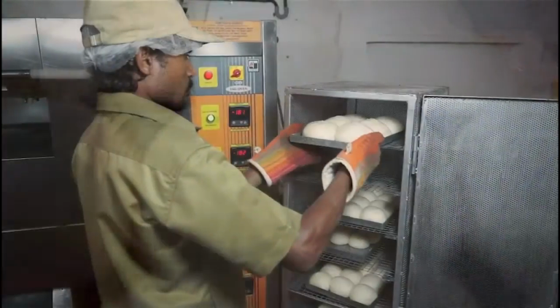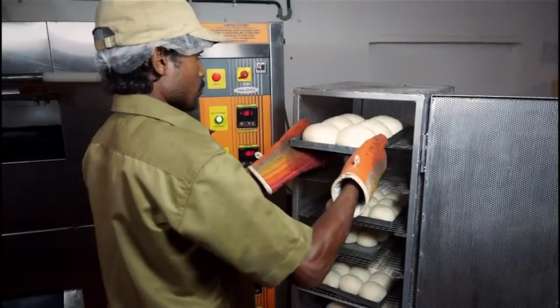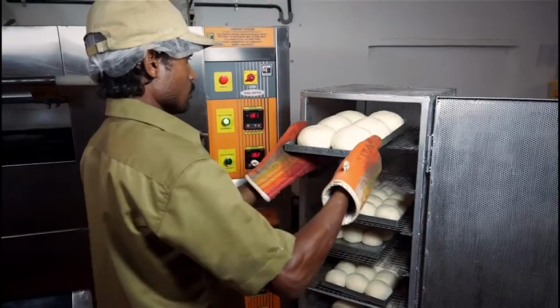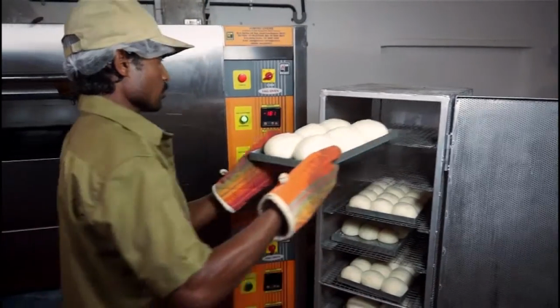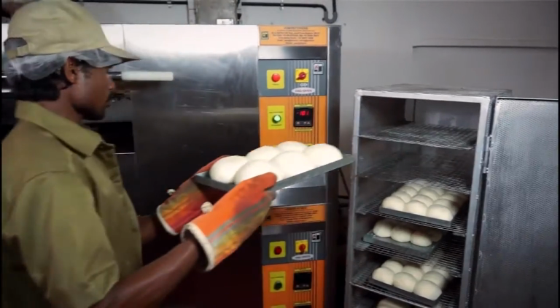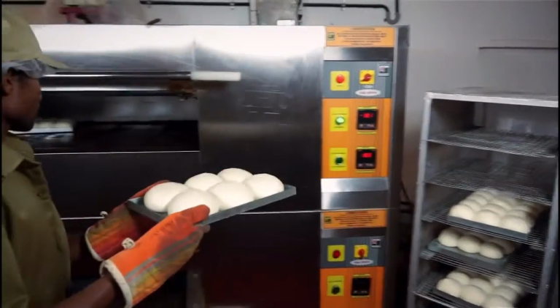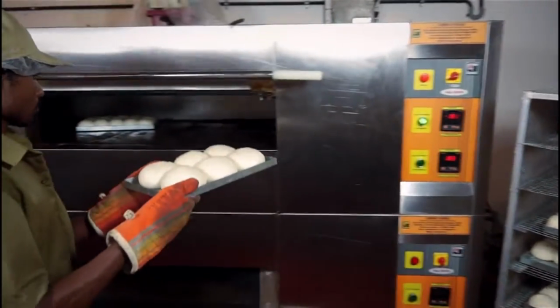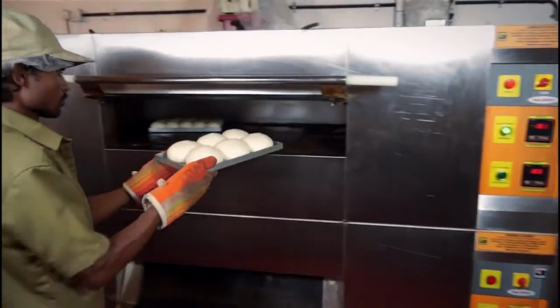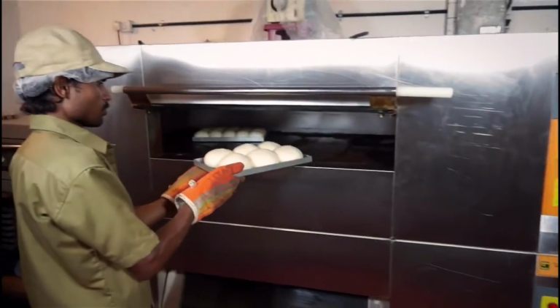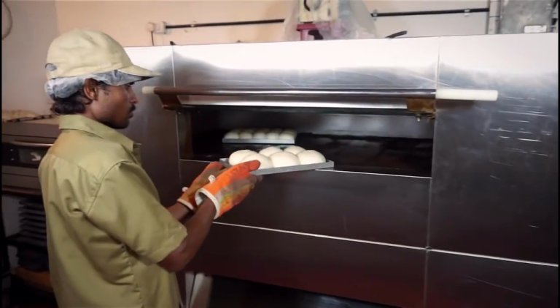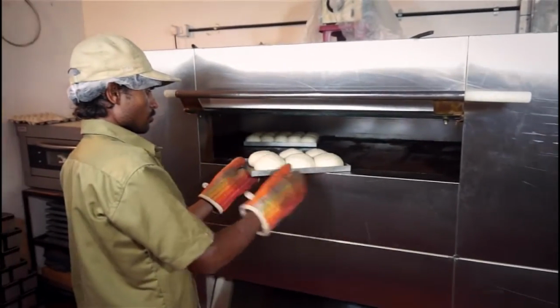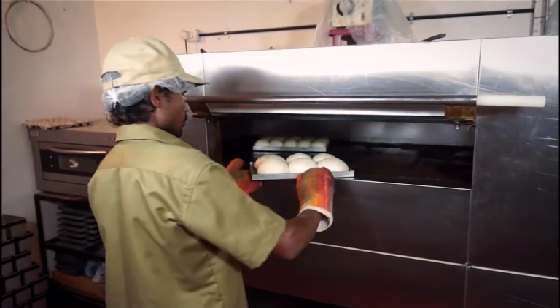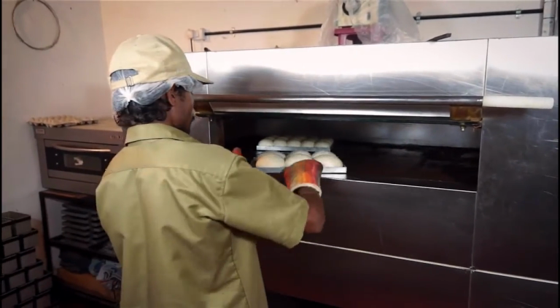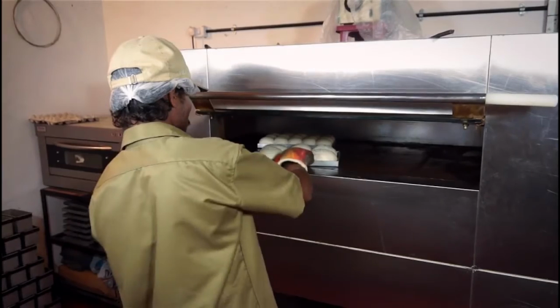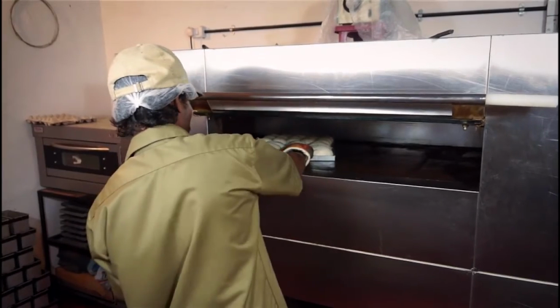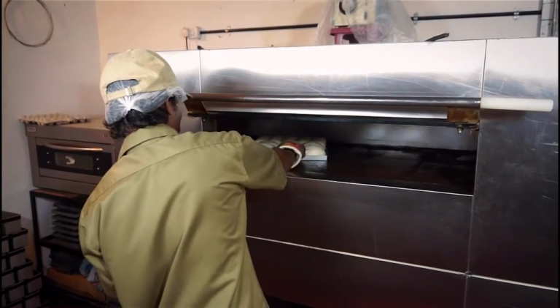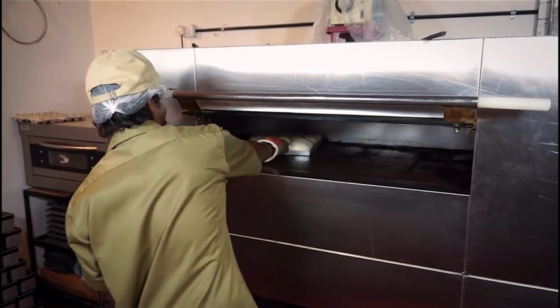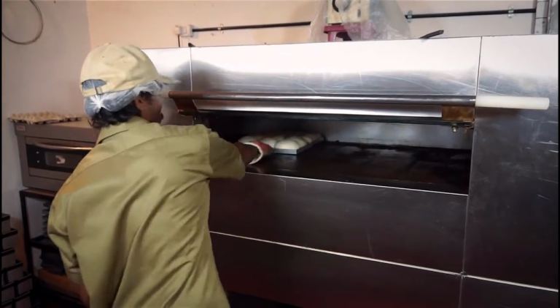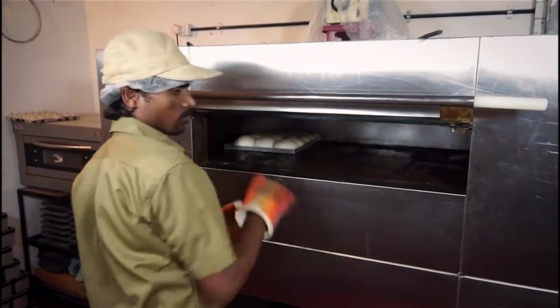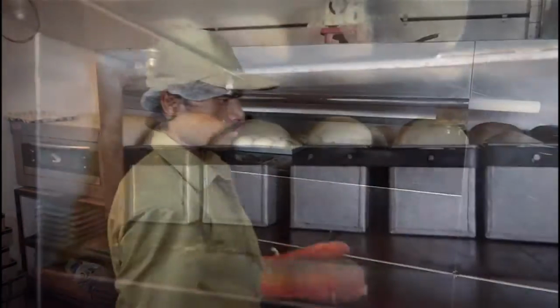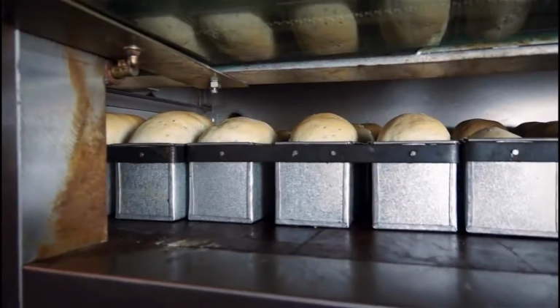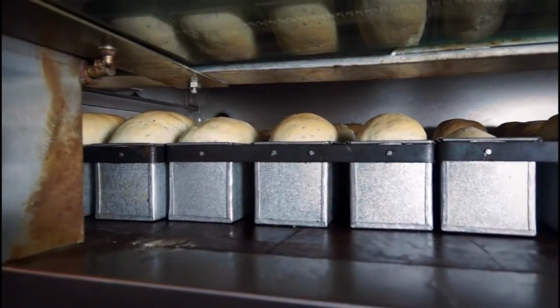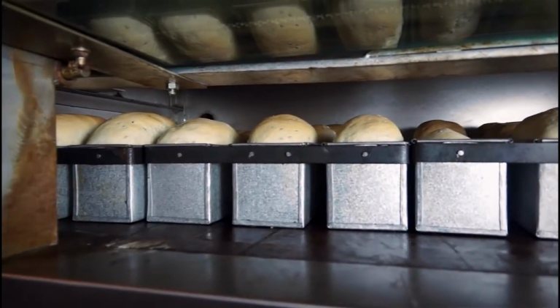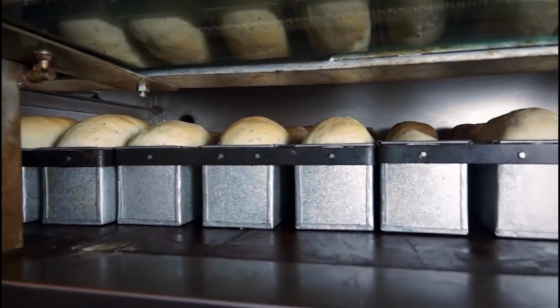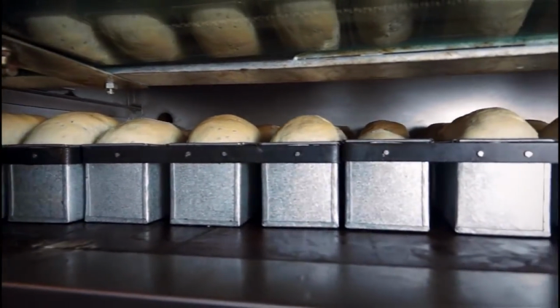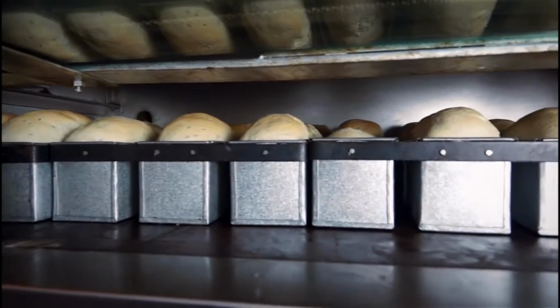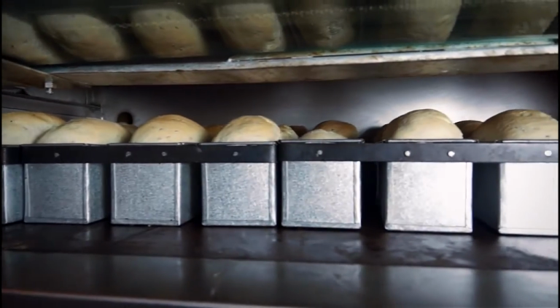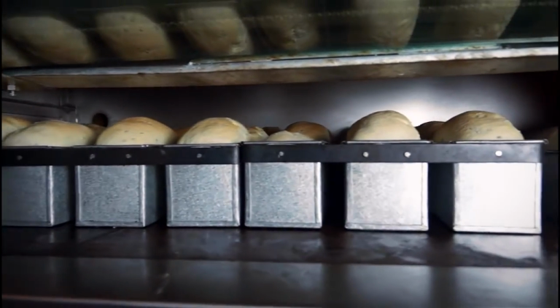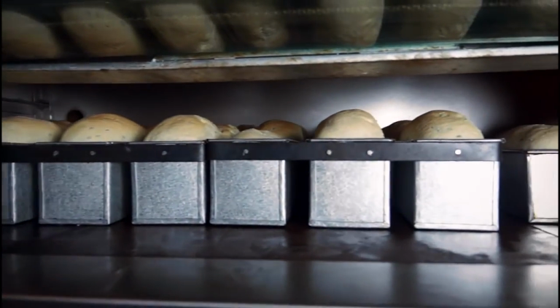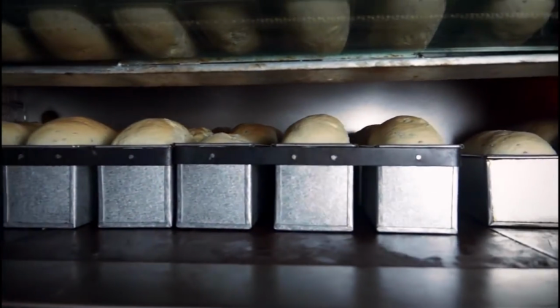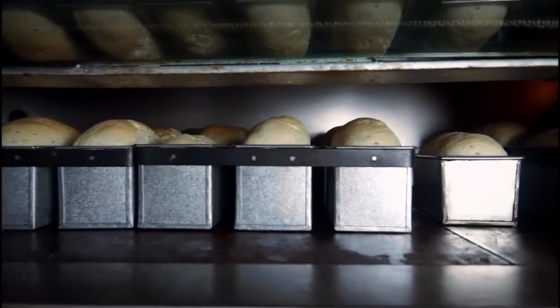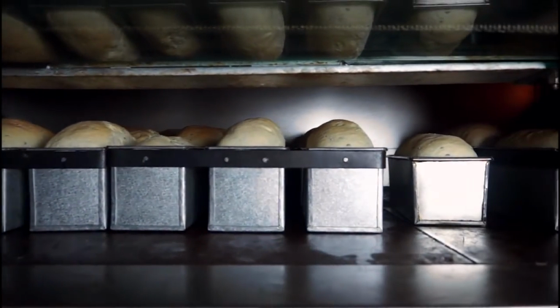The risen bread is then placed in an oven at 180 degrees Celsius. A deck oven is used for this purpose, as it heats the bread from top to bottom. A more widely used rotary oven works faster but makes the bread harder.